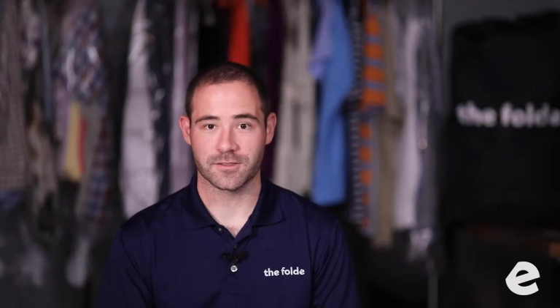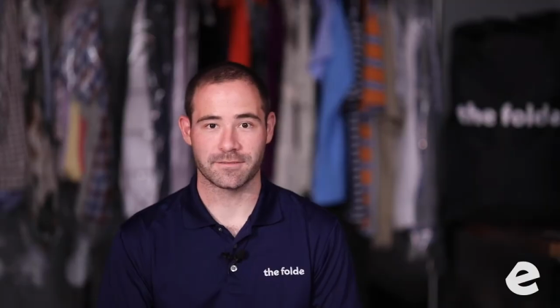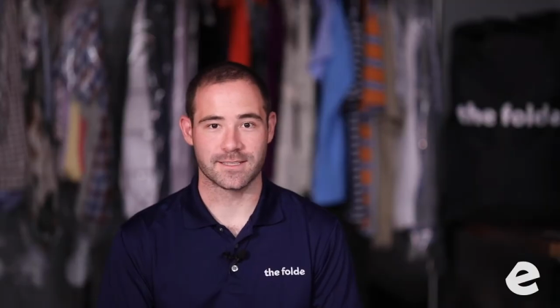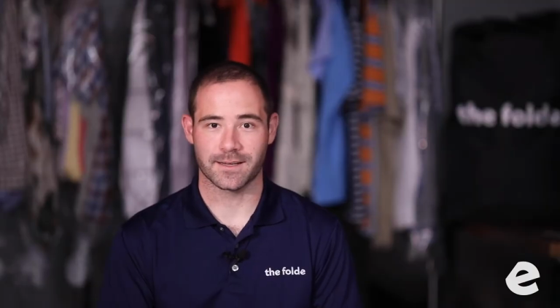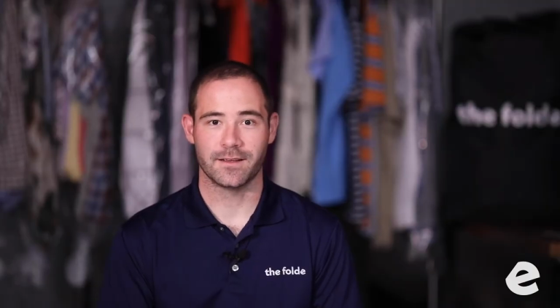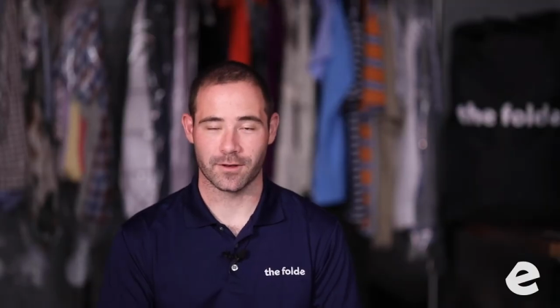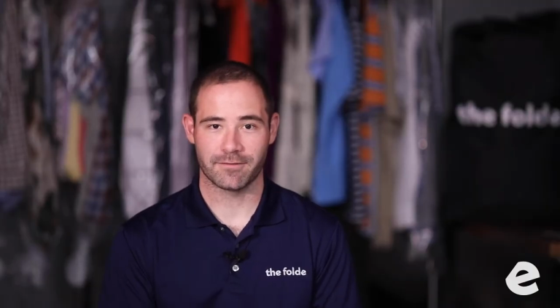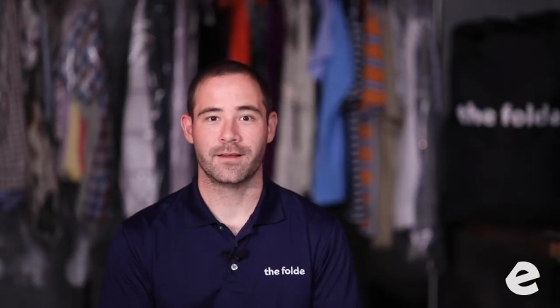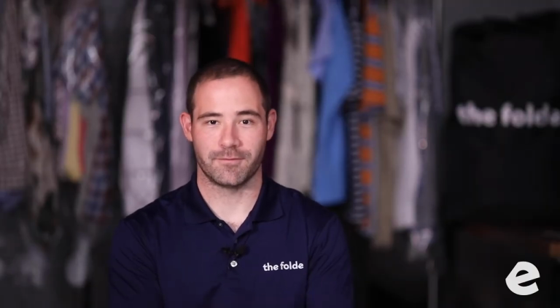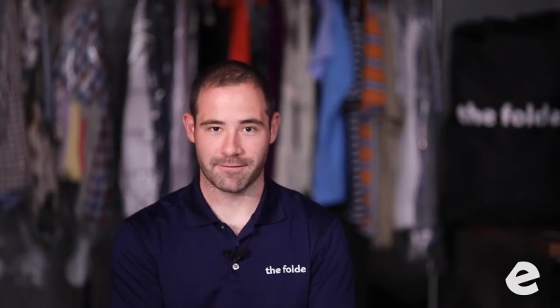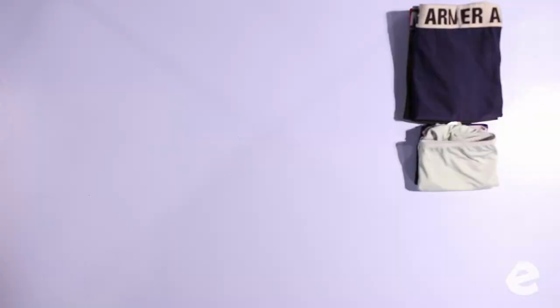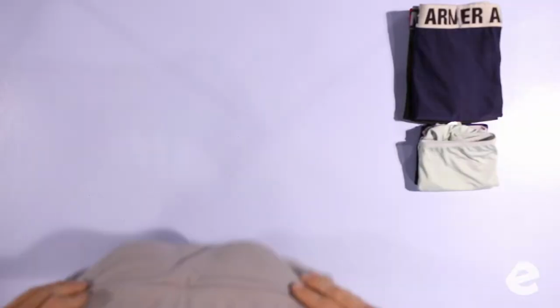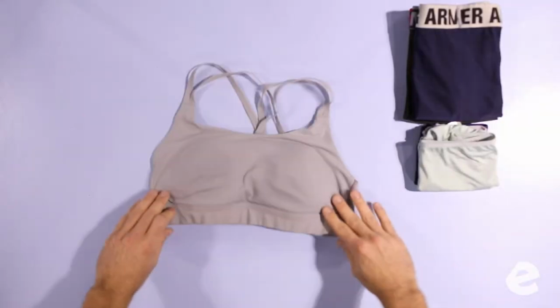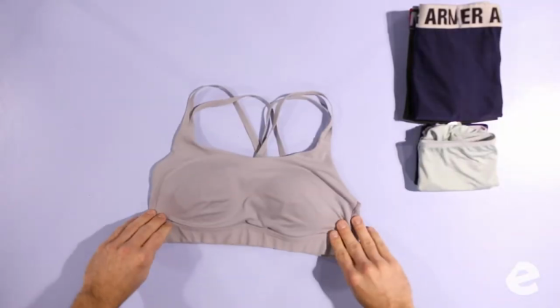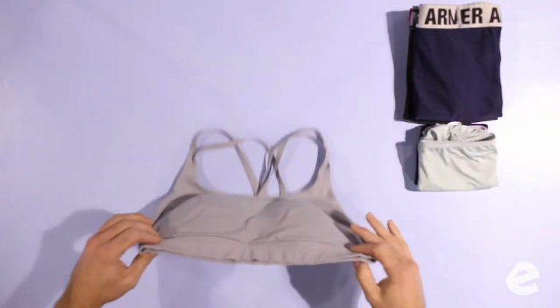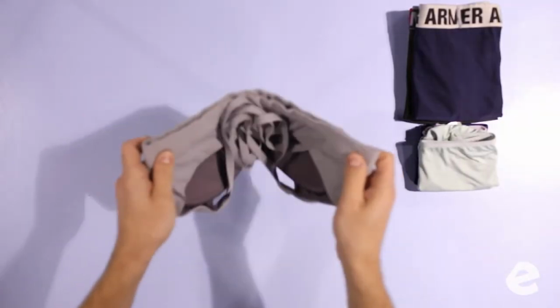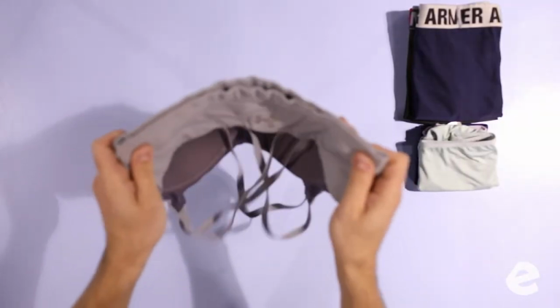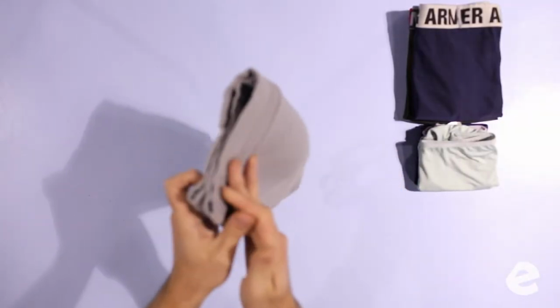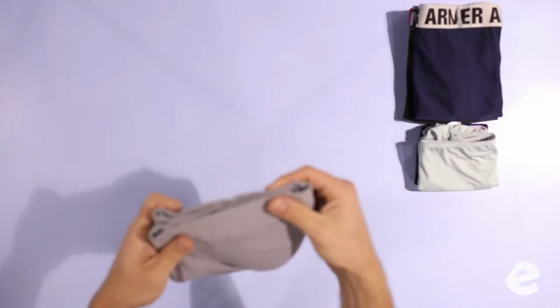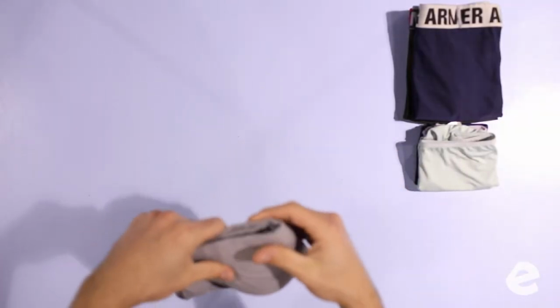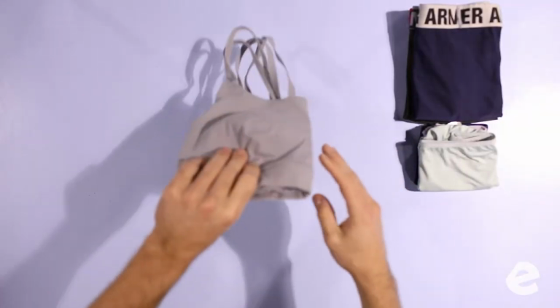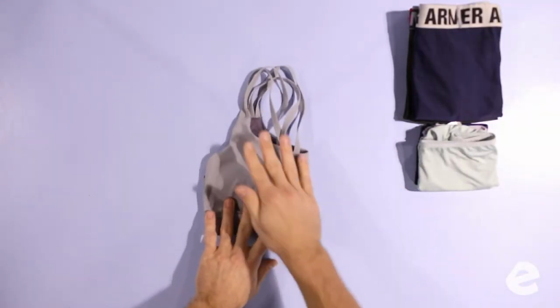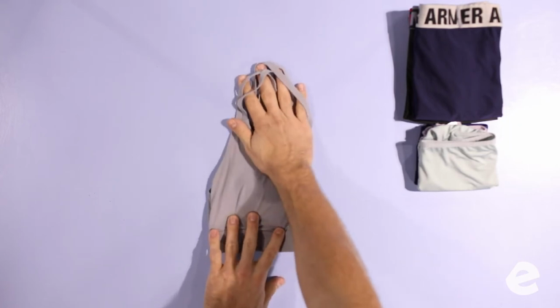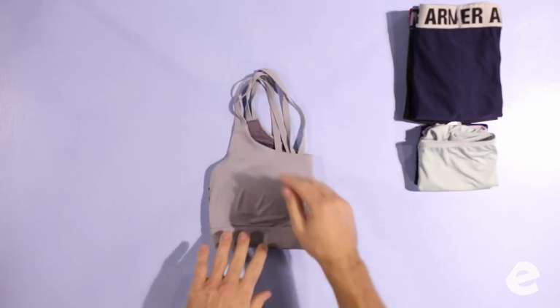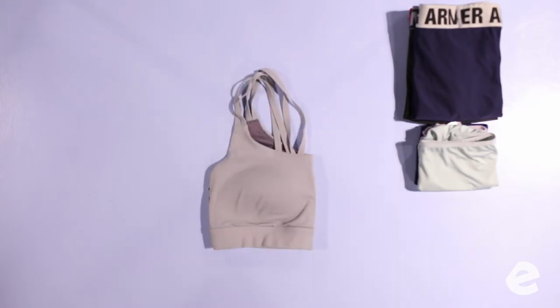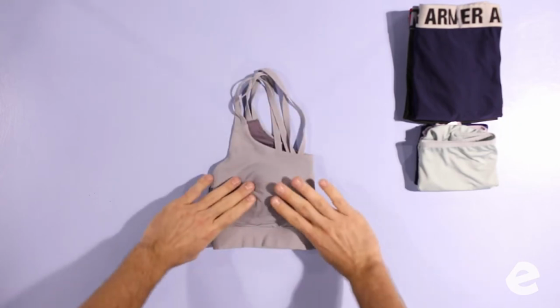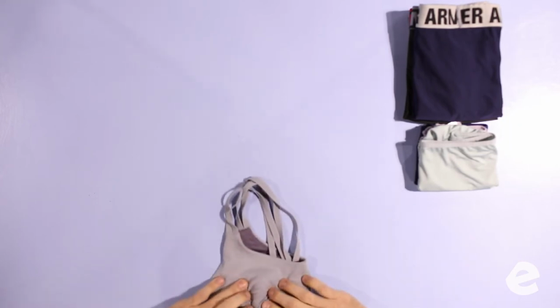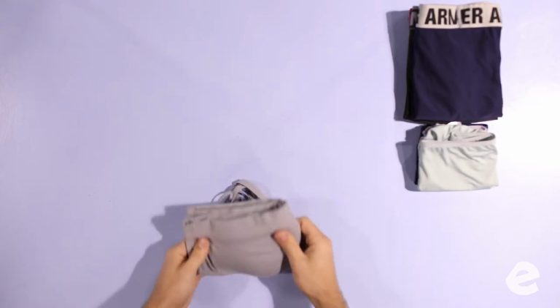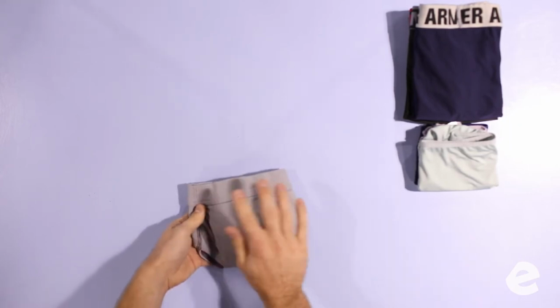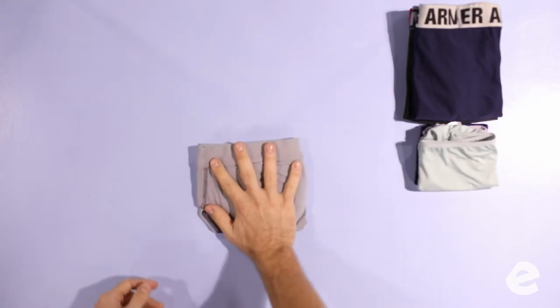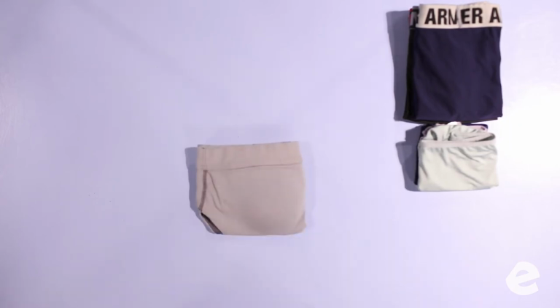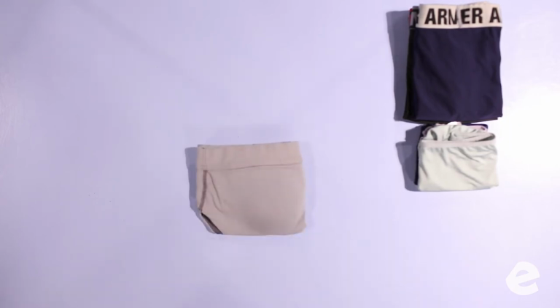Bras are a little different, but it's the same technique — fold it in half, fold it in half again. Fold it in half left to right, and then fold it in half top to bottom. I've got a couple of different stacks on the table: male underwear with male underwear, female underwear with female underwear, and bras with bras.